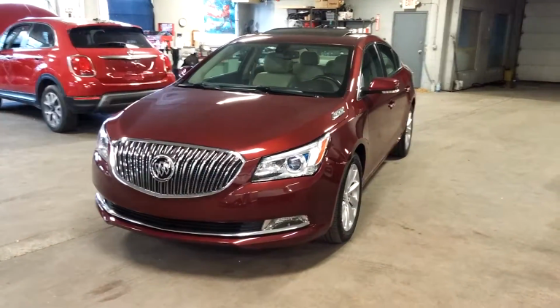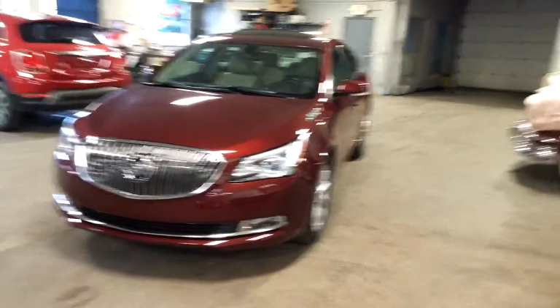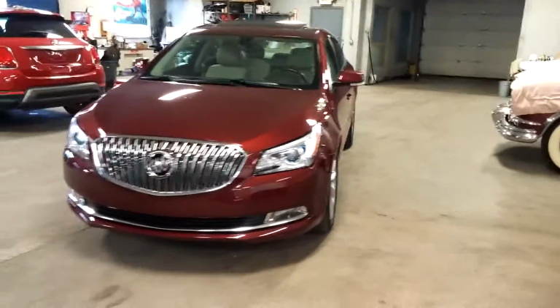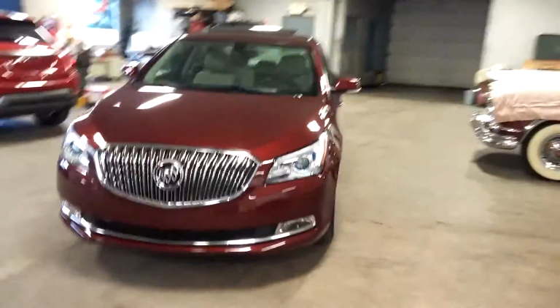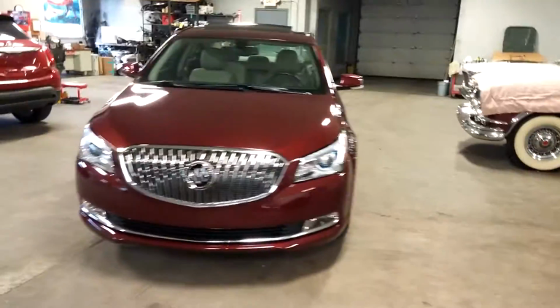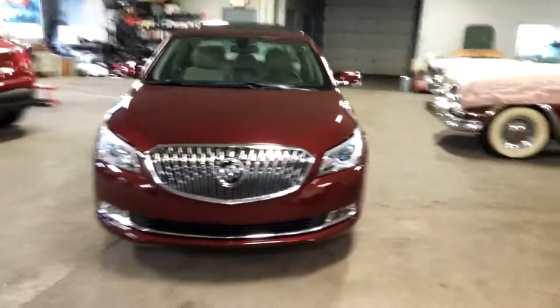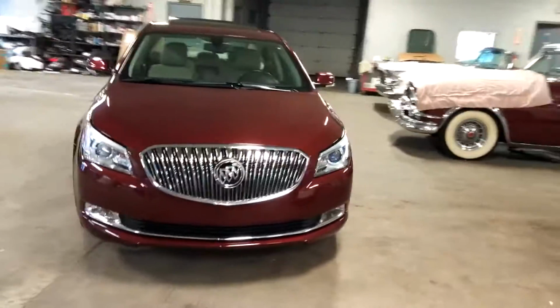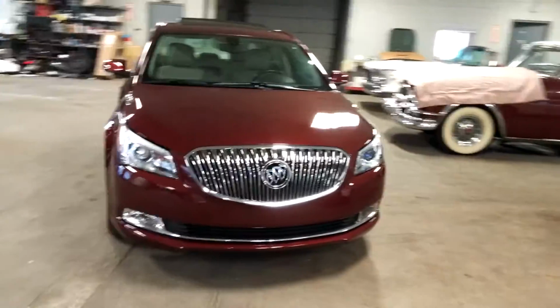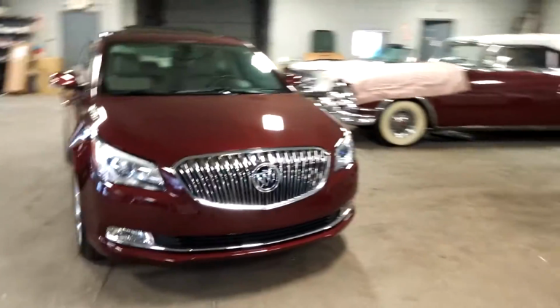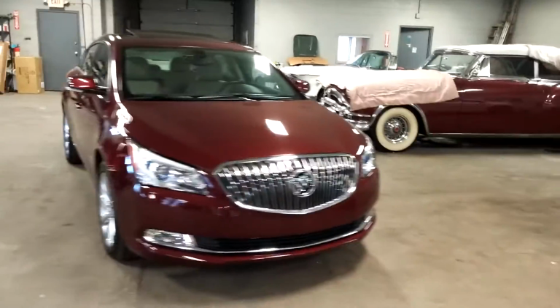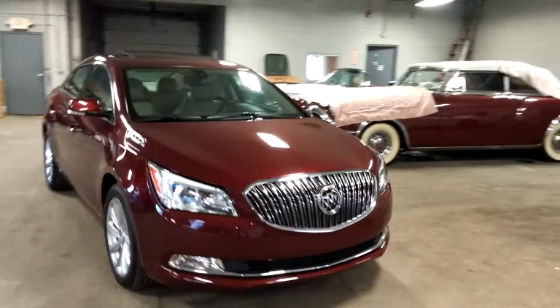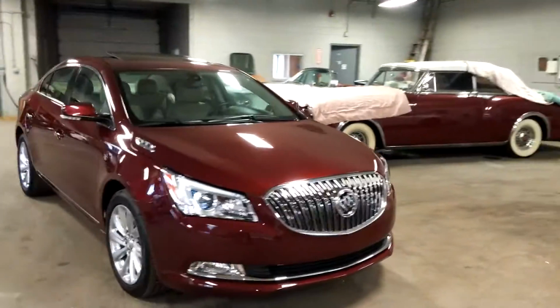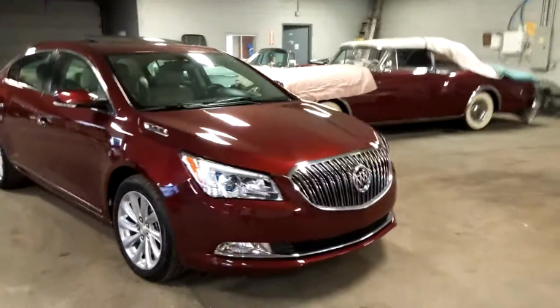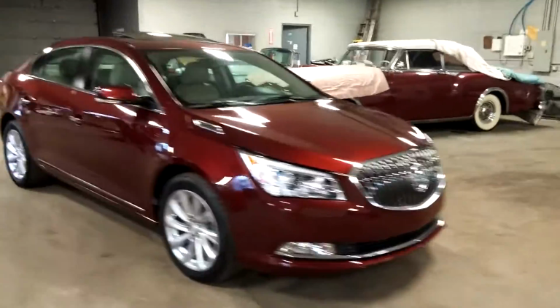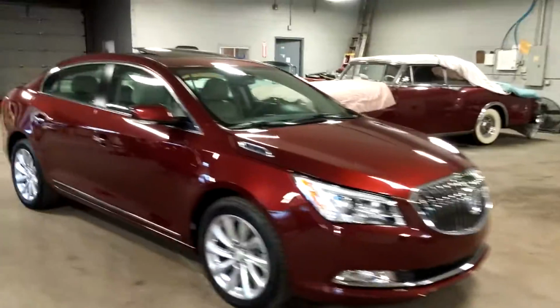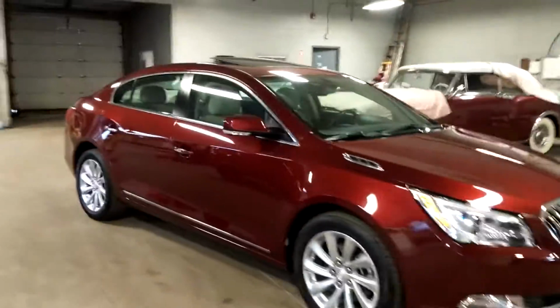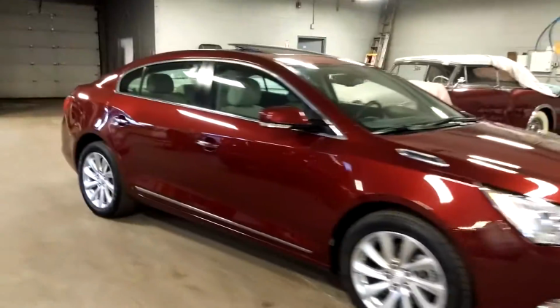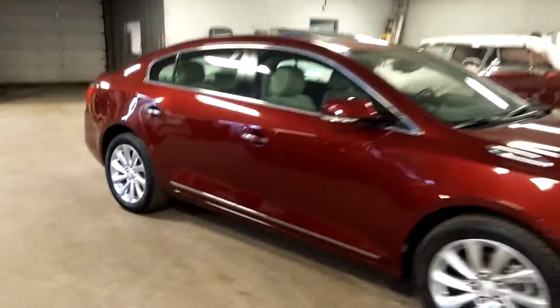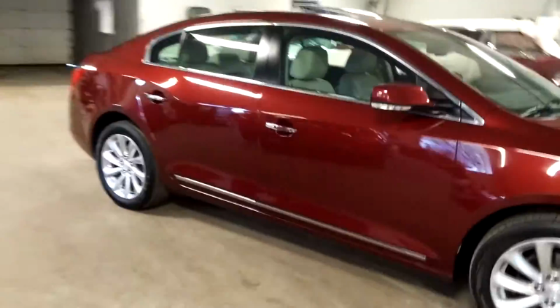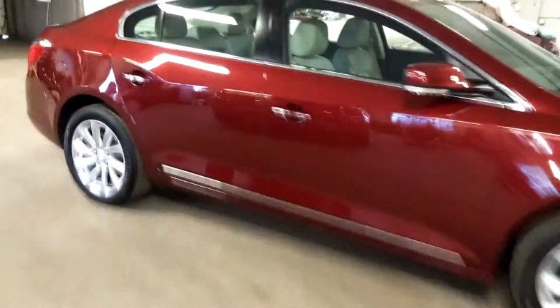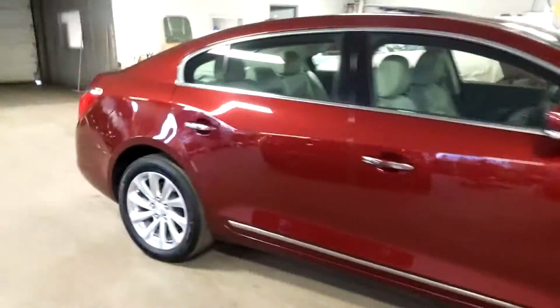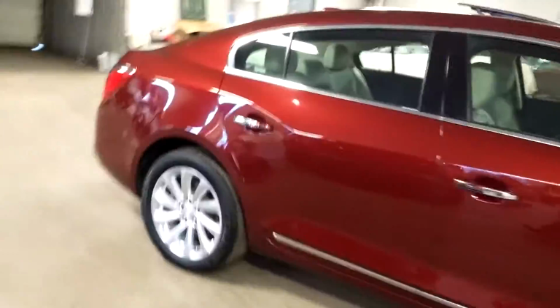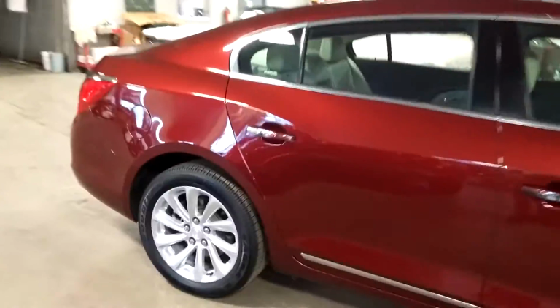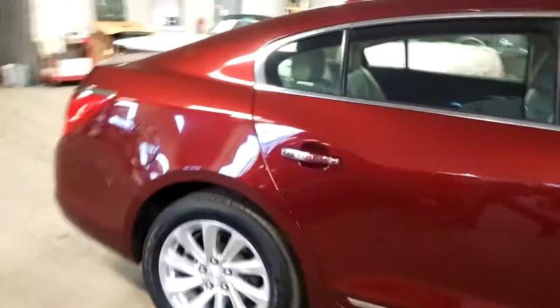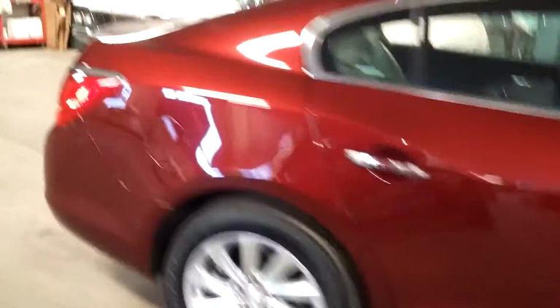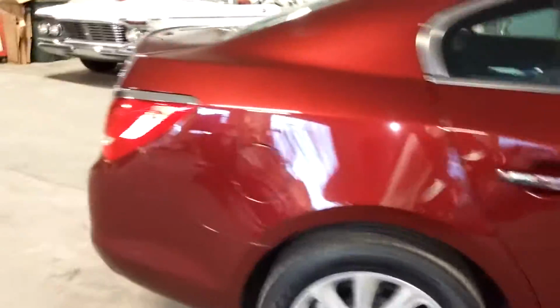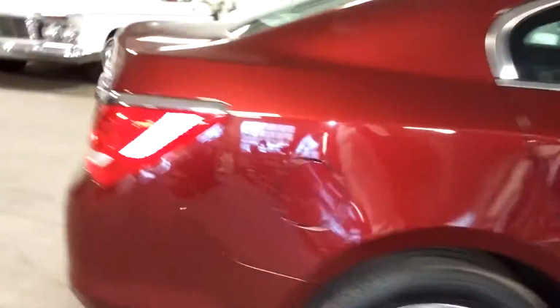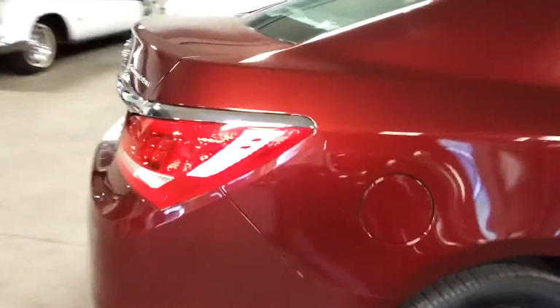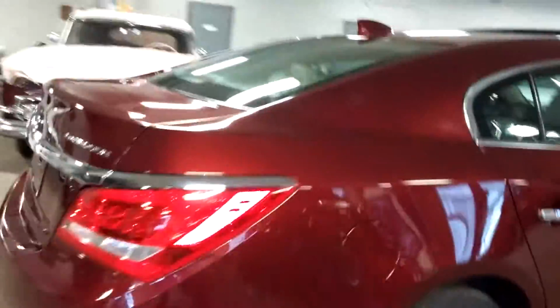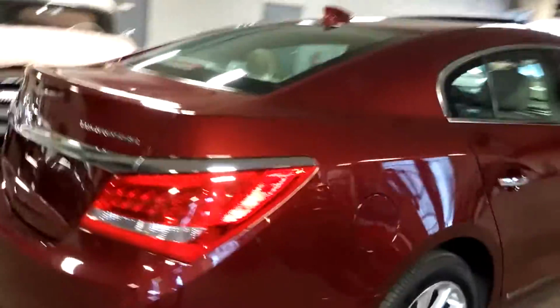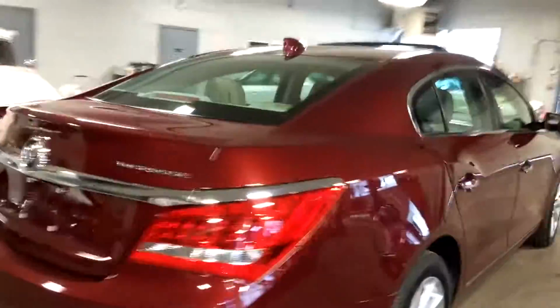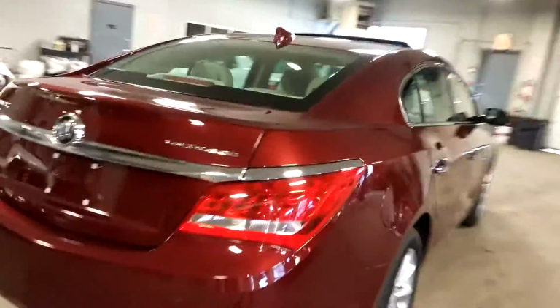Alright, ladies and gentlemen, Northeast Leasing here, proud to present this beautiful 2016 — that's right folks, a beautiful 2016 Buick LaCrosse.